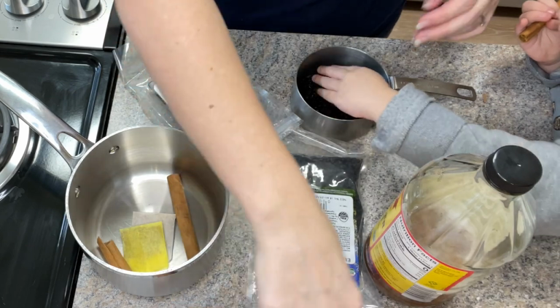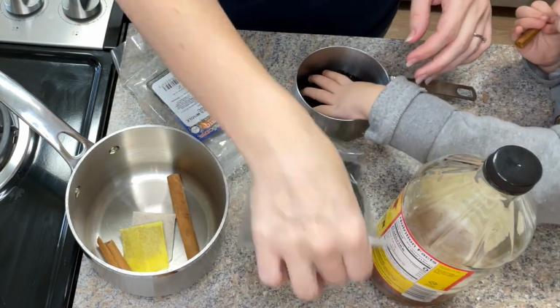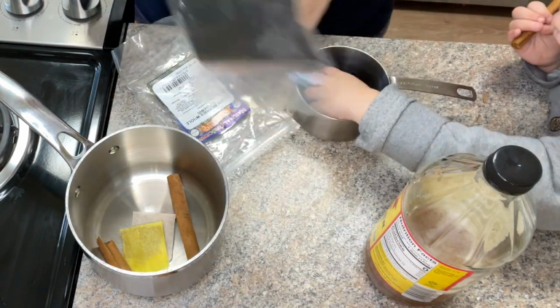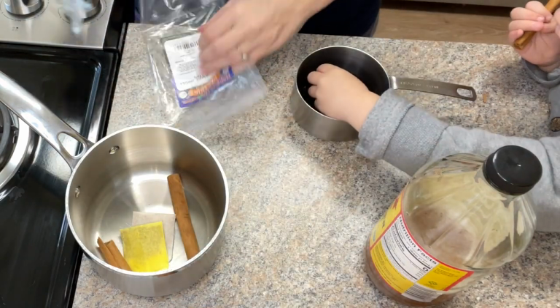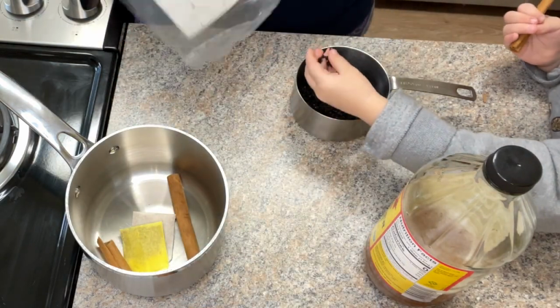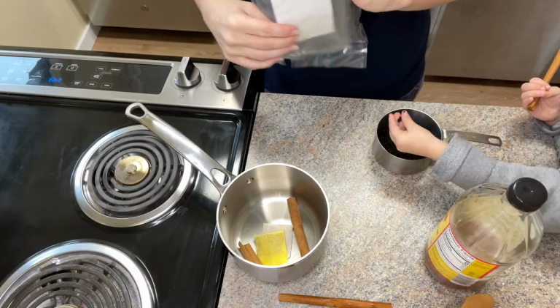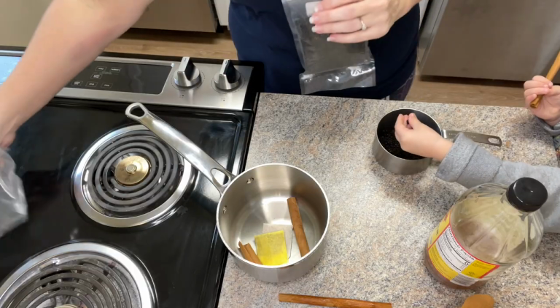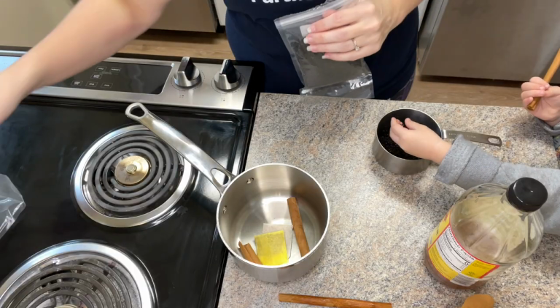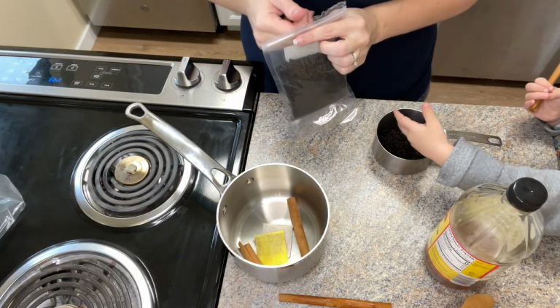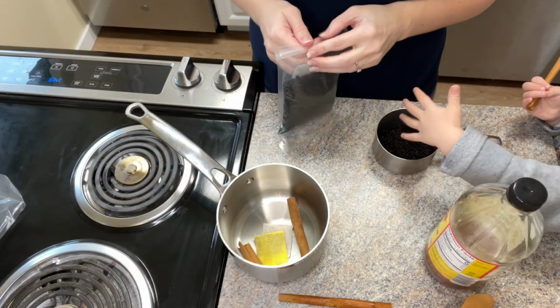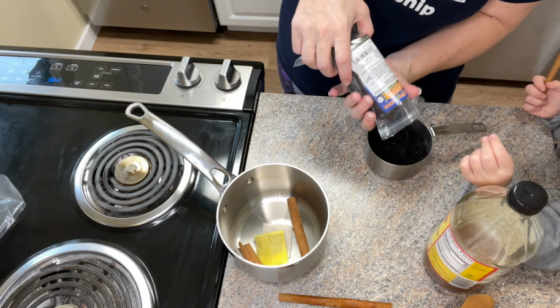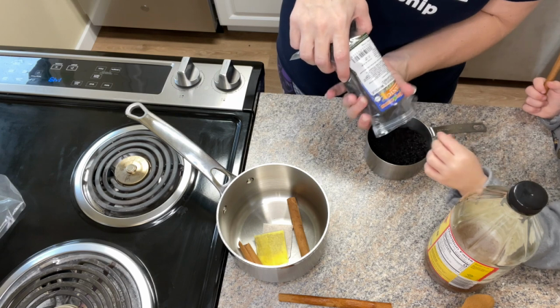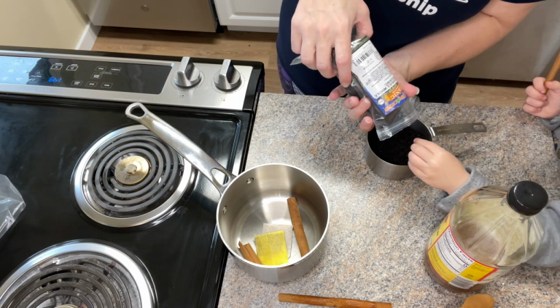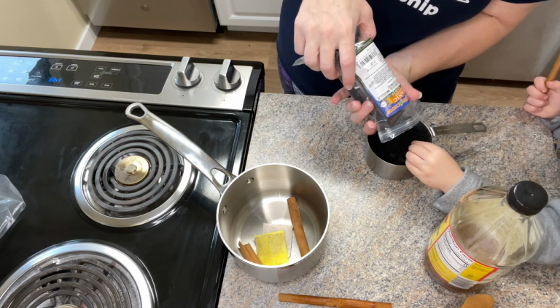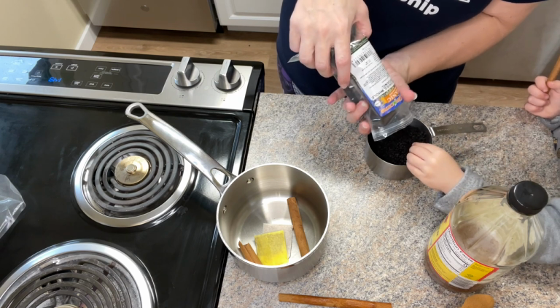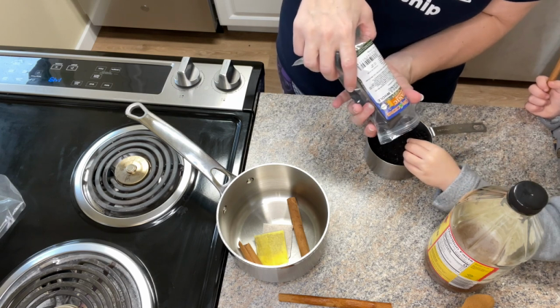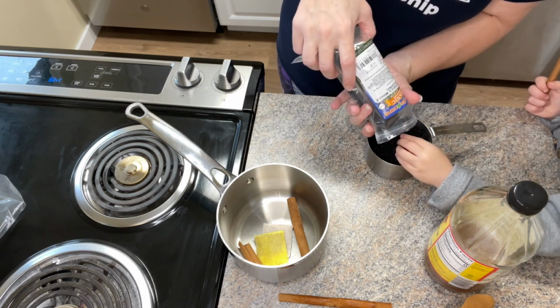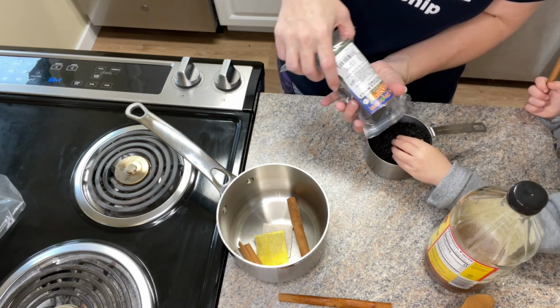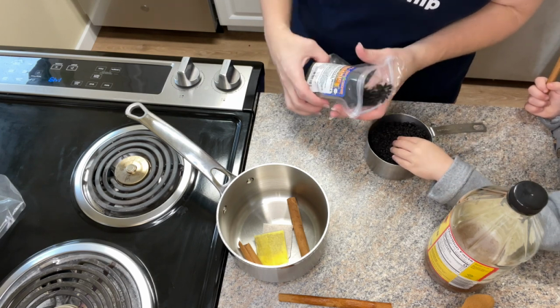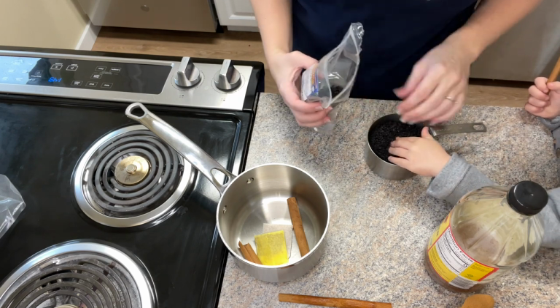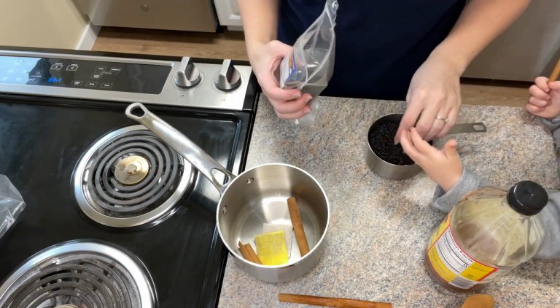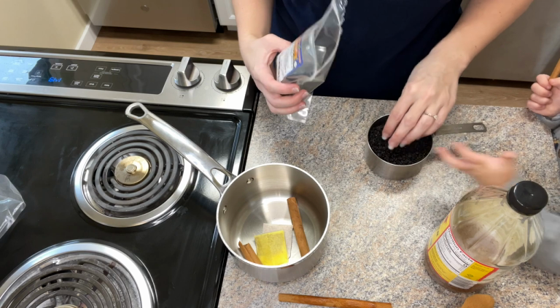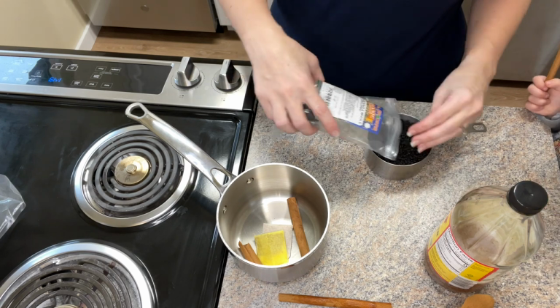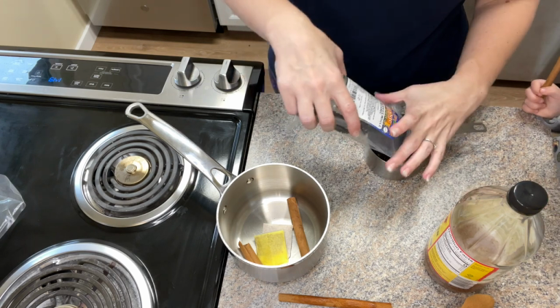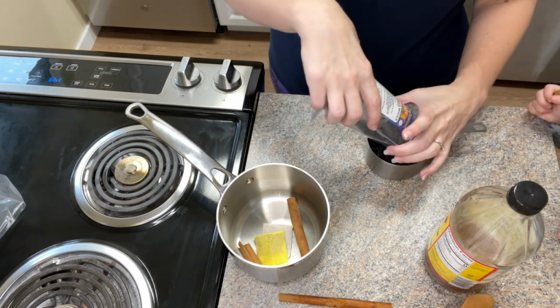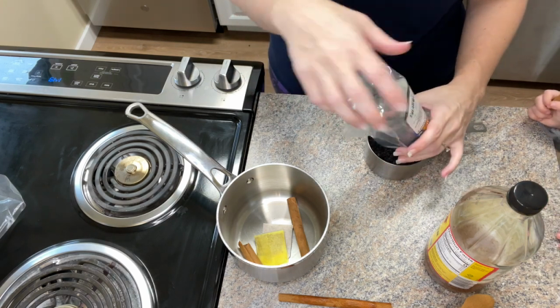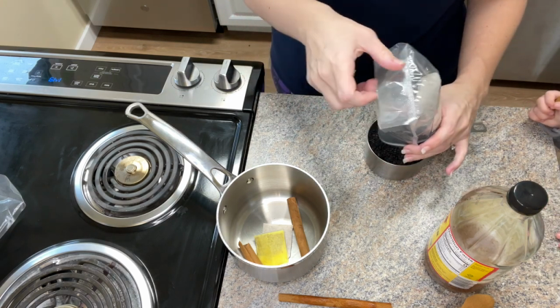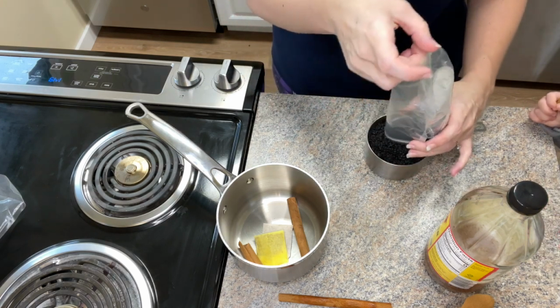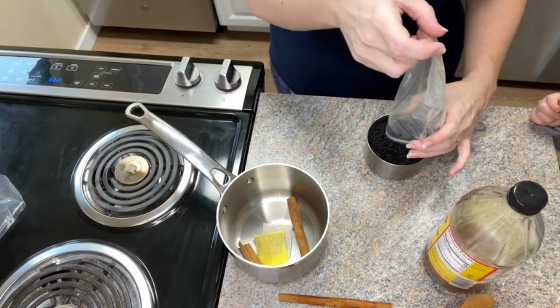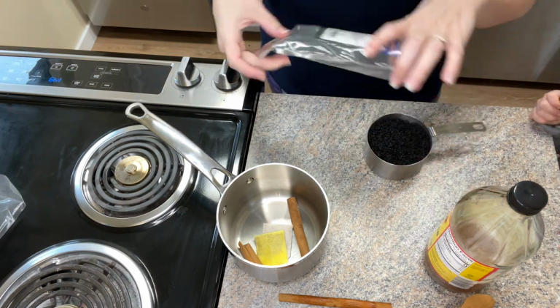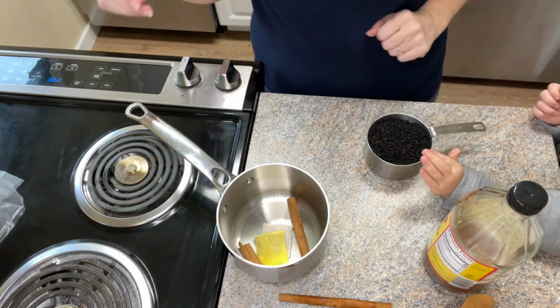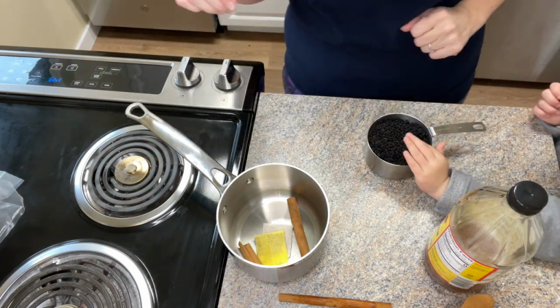A very simple recipe is just a half a cup of elderberries to three cups of water and somewhere around one cup of honey. But you won't add the honey in until much later, once our decoction is cooled.